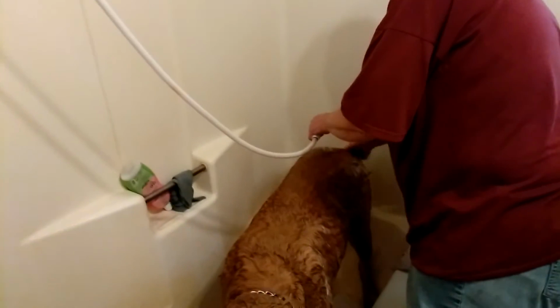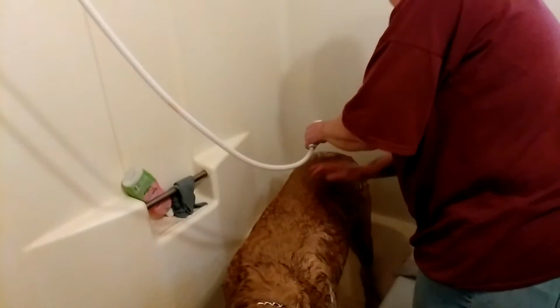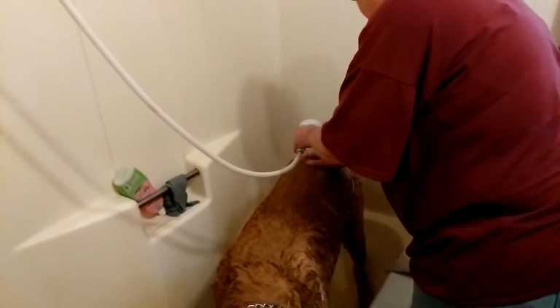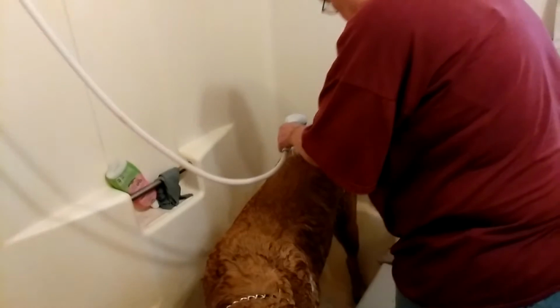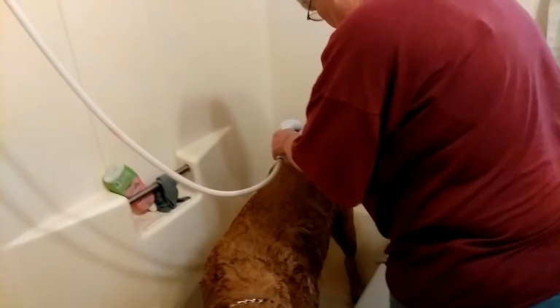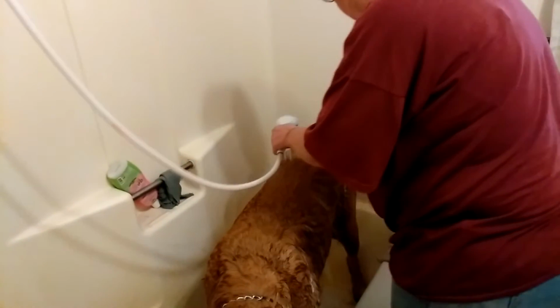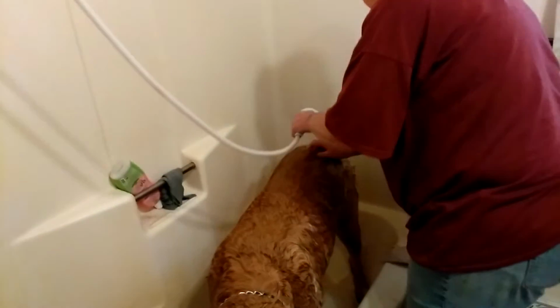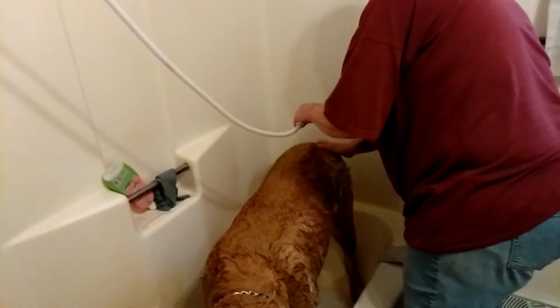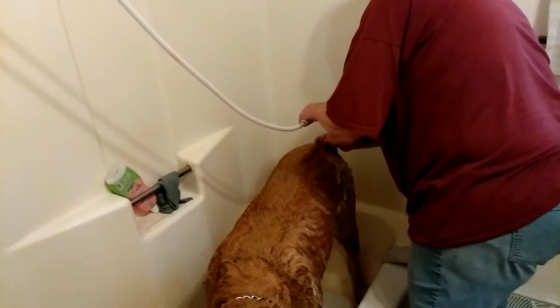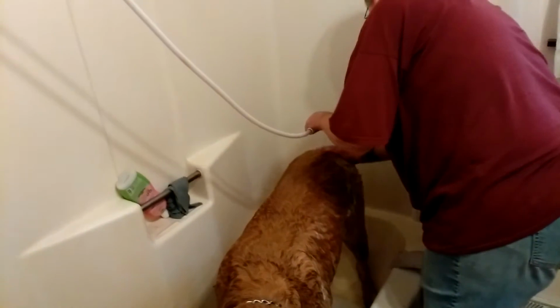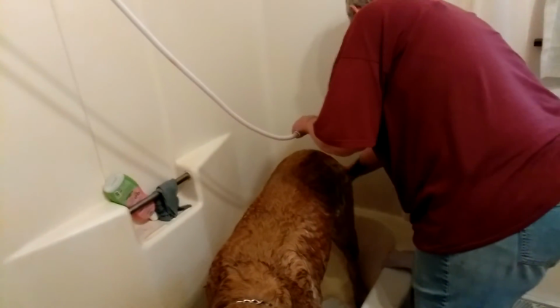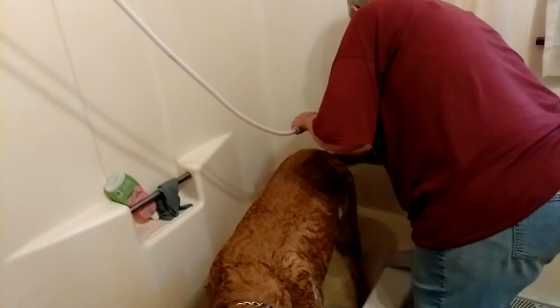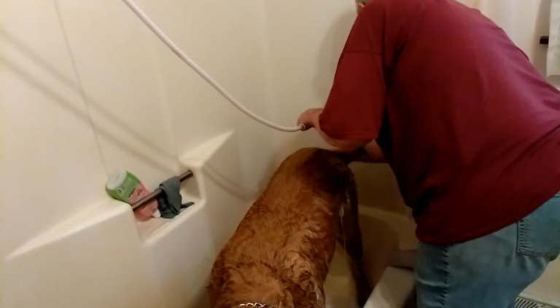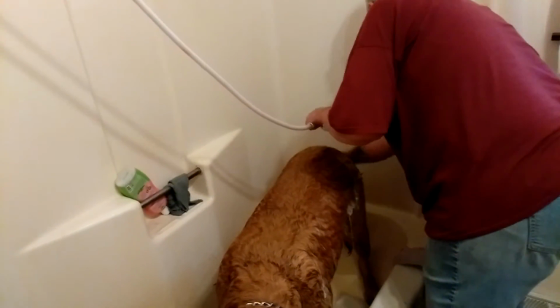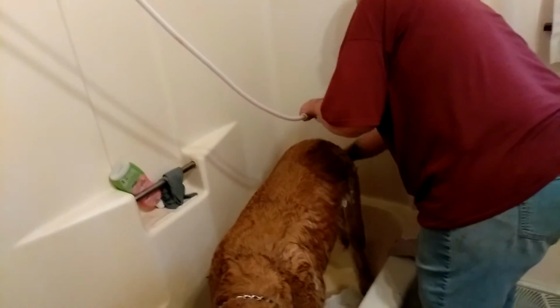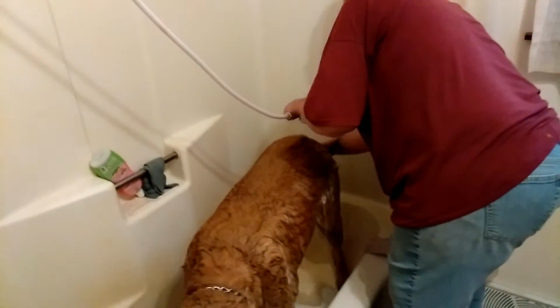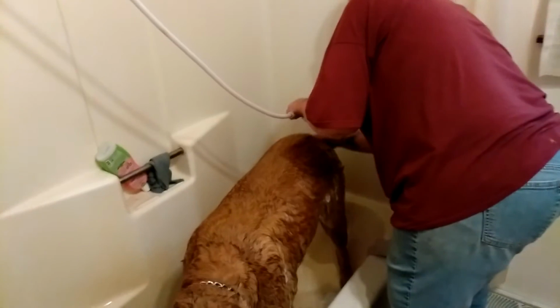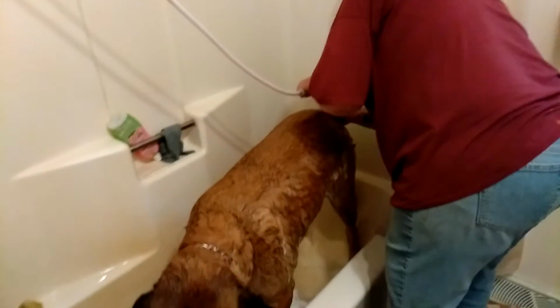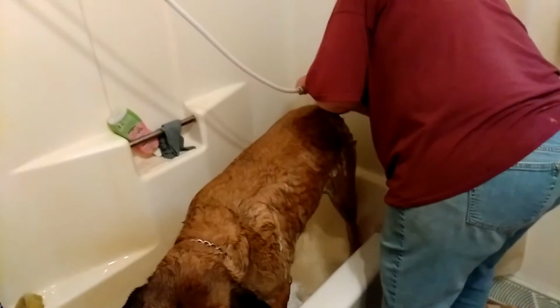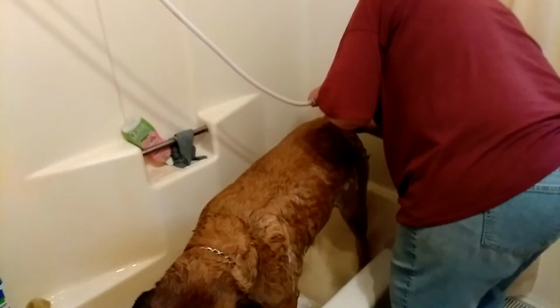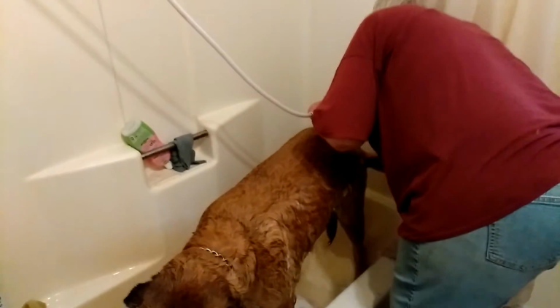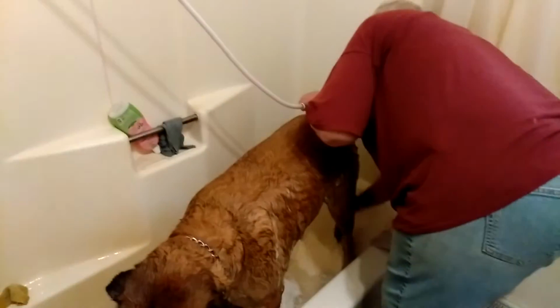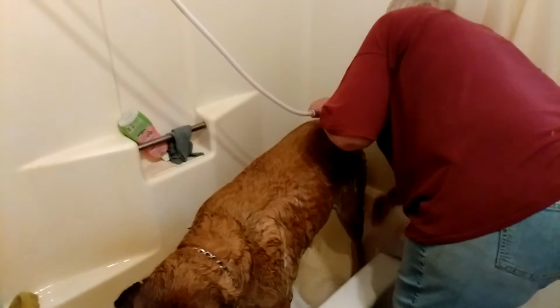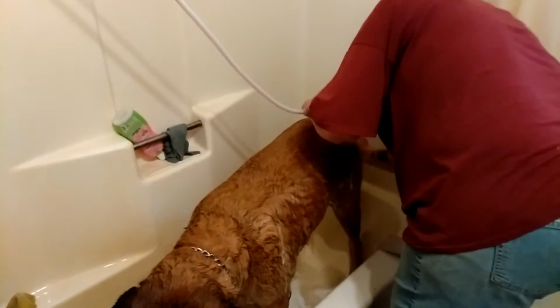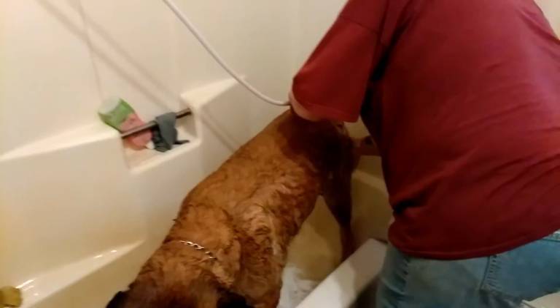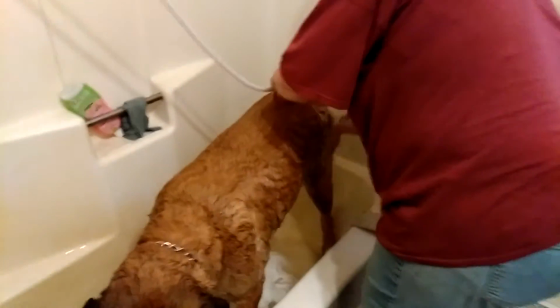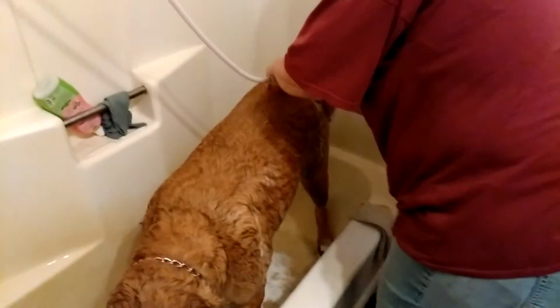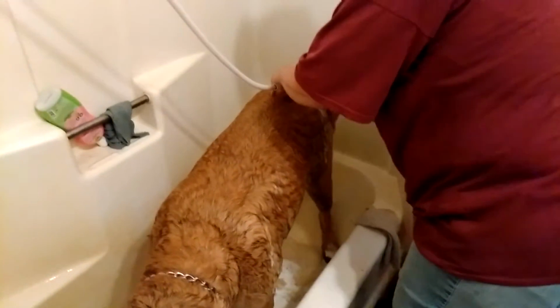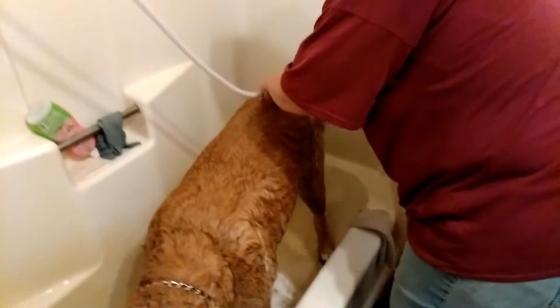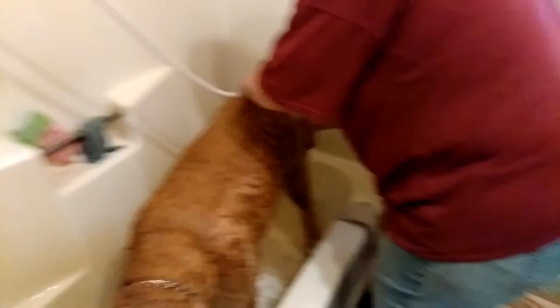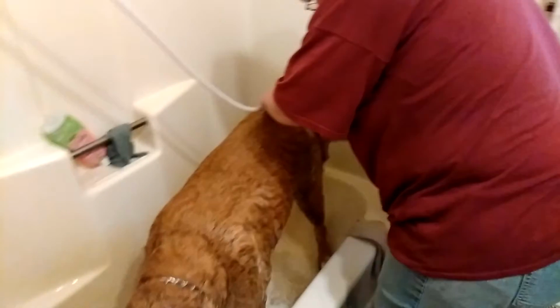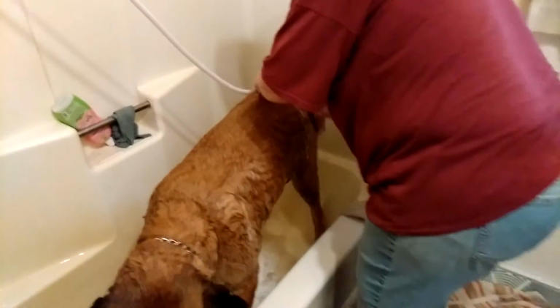Myself, I like to do them at least once a month if possible. Twice a month is probably ideal. As you can see, these guys have been out playing in the dirt so they're dirty and grimy, so it's time.